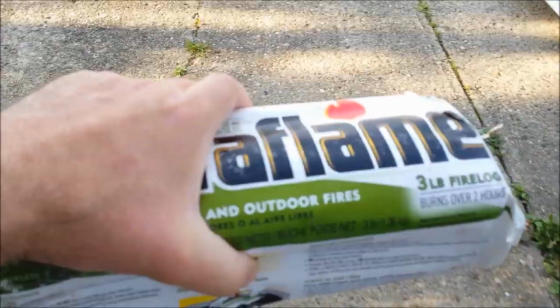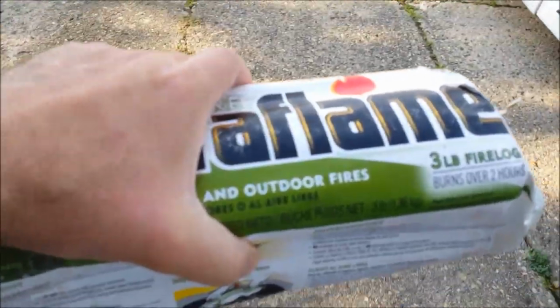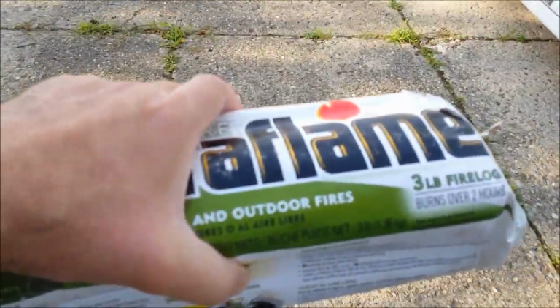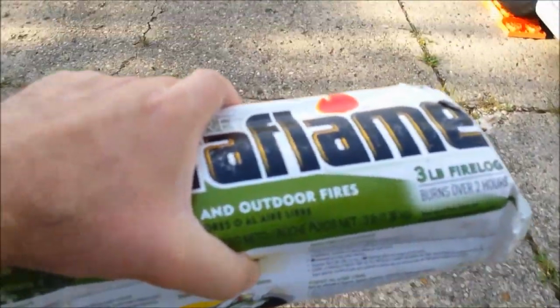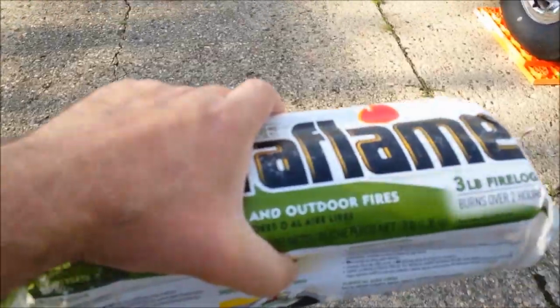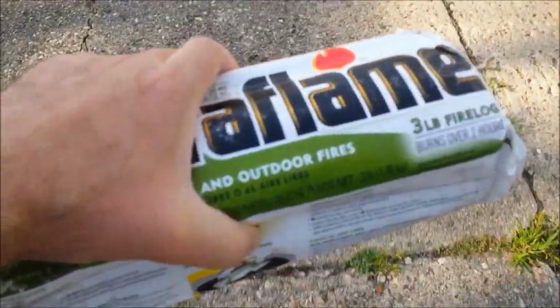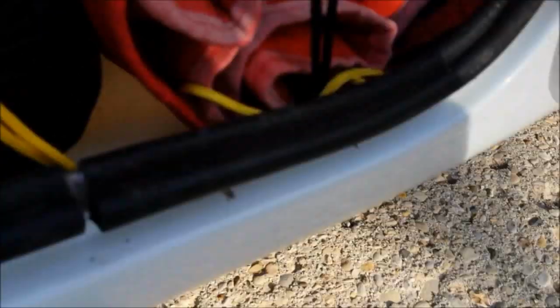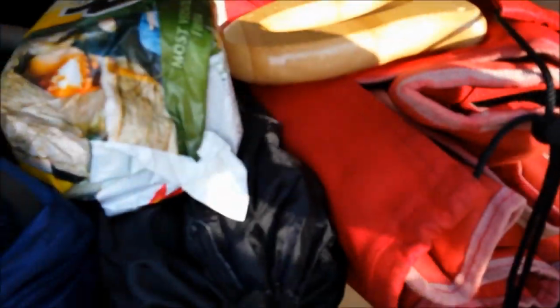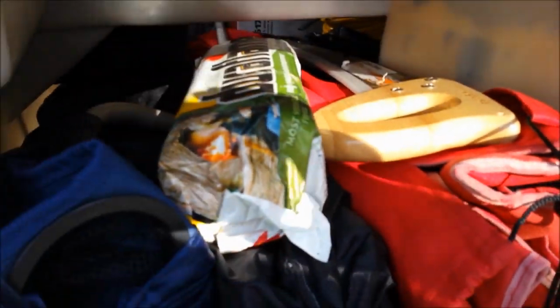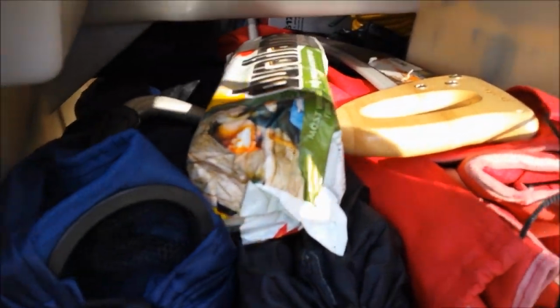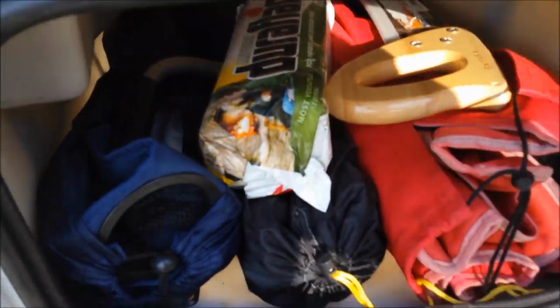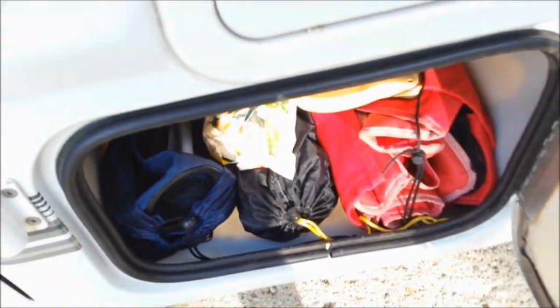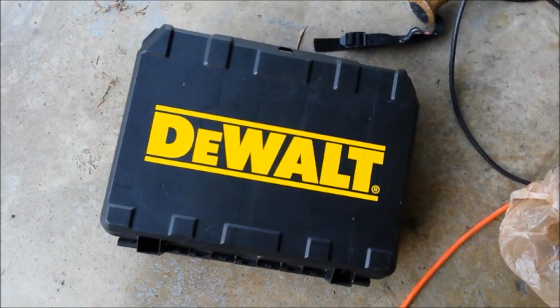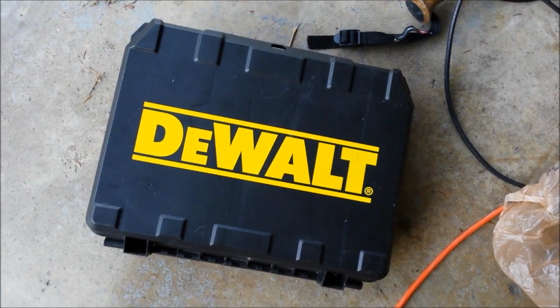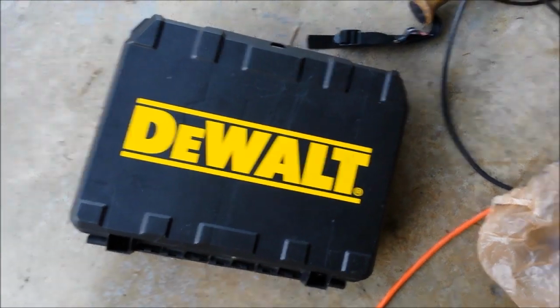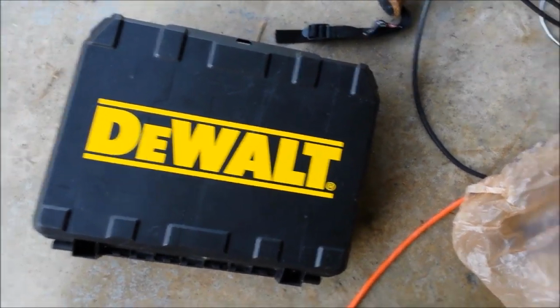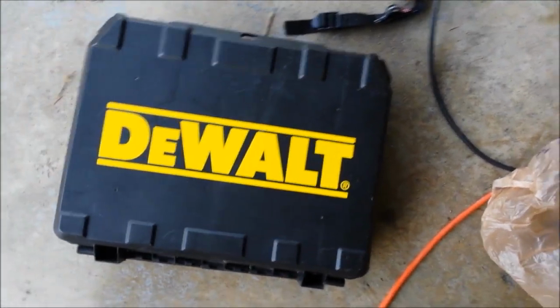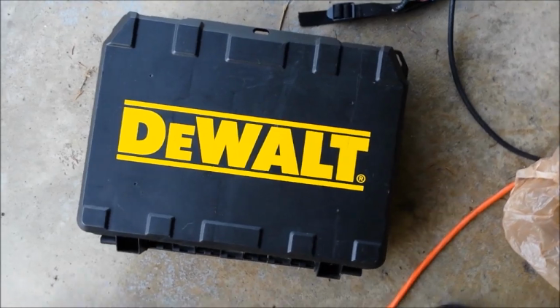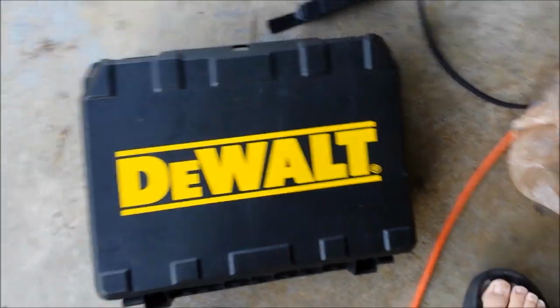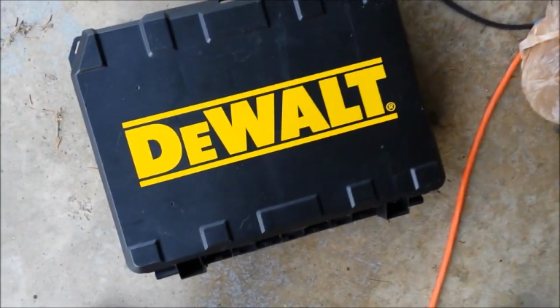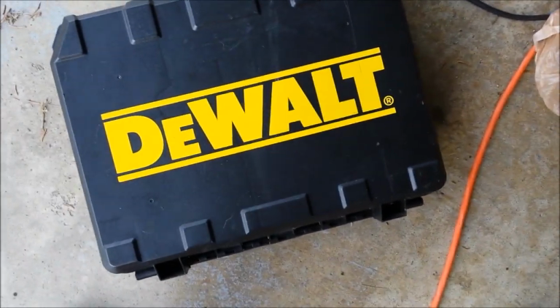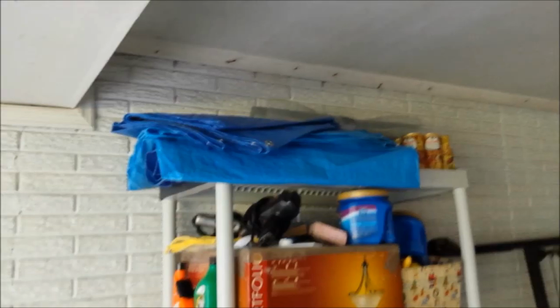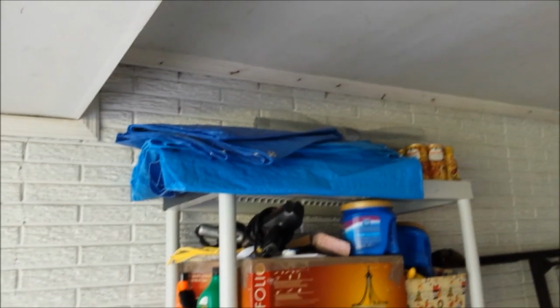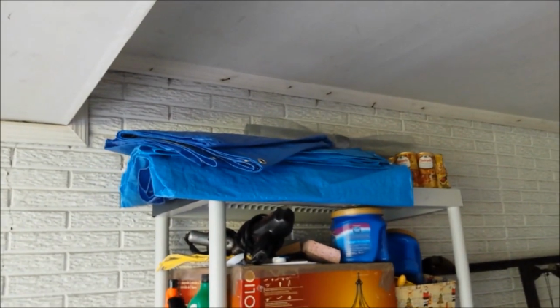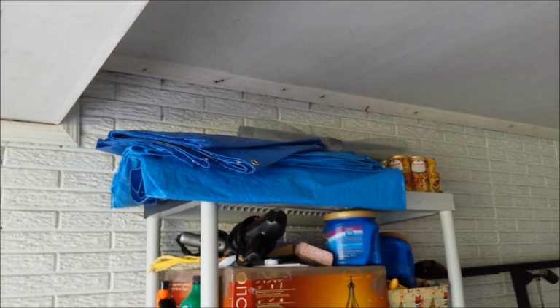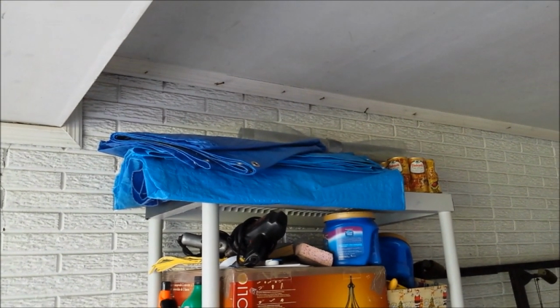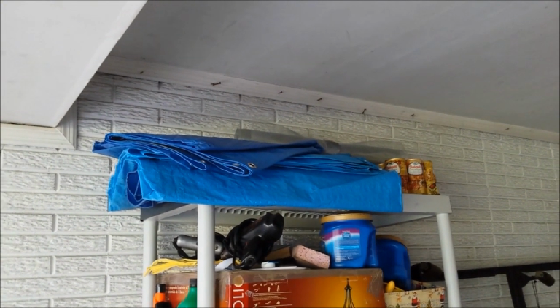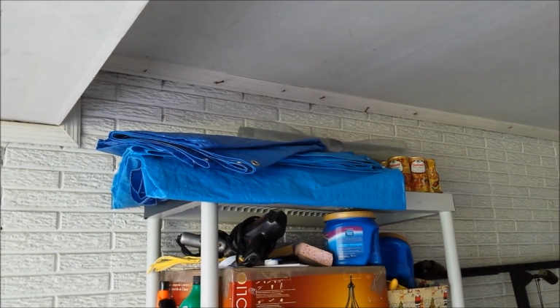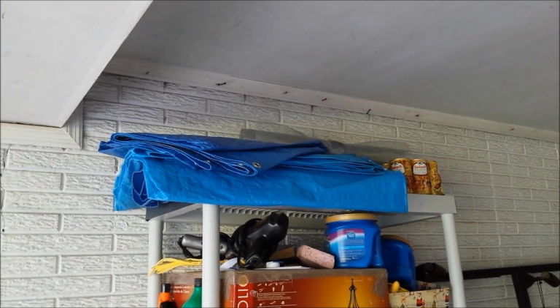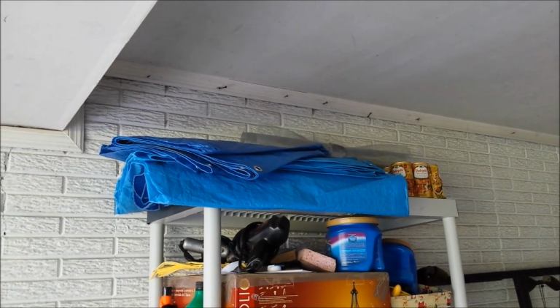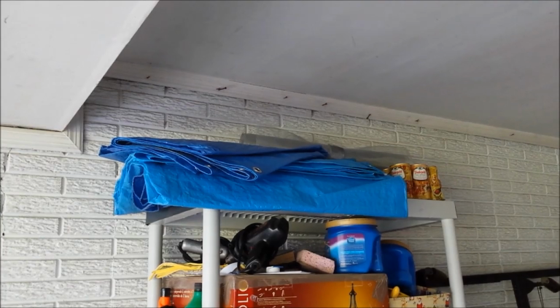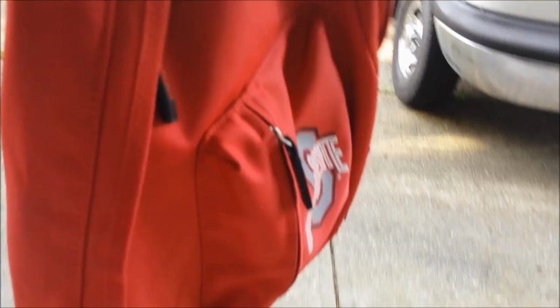I'm going to throw a second Duraflame in here. Sometimes I take my DeWalt drill but this time it's not making a trip. As you can see, you've got extra tarps but I think one's enough.